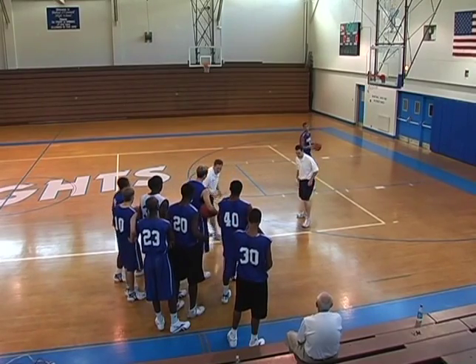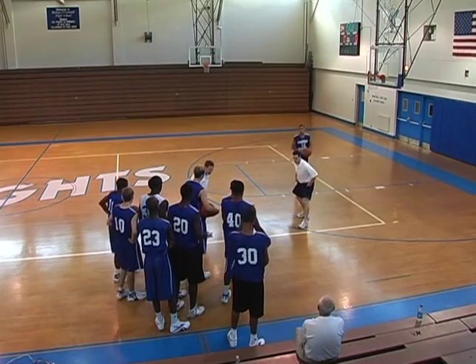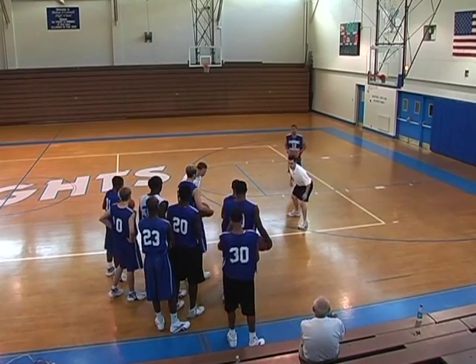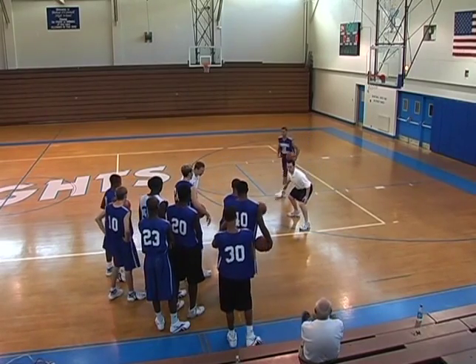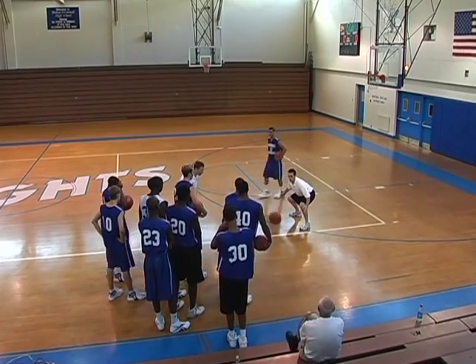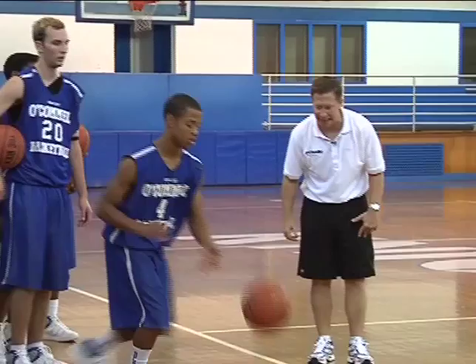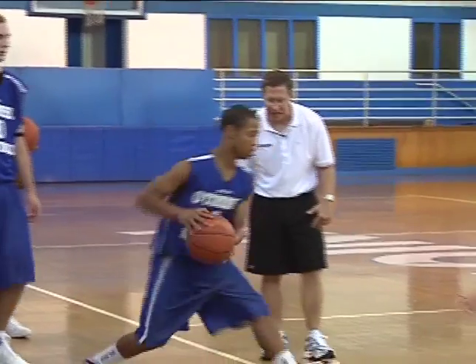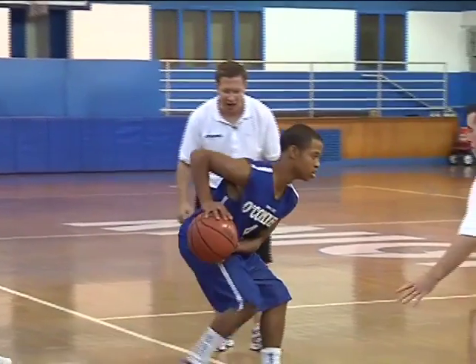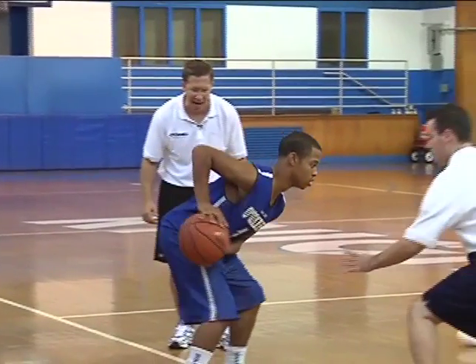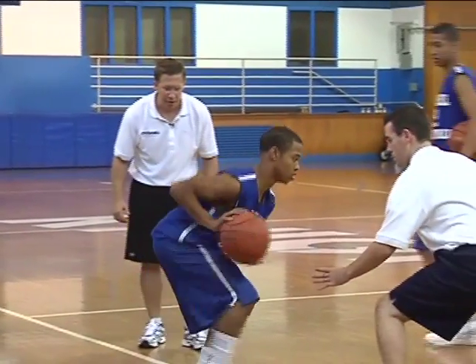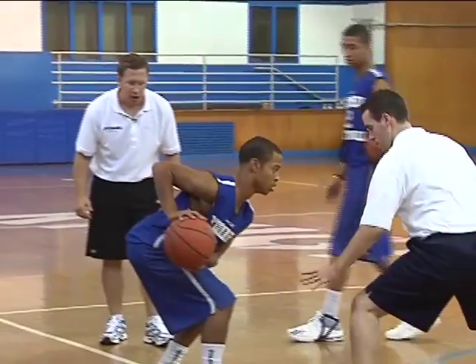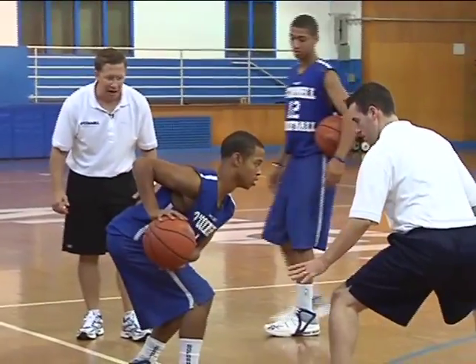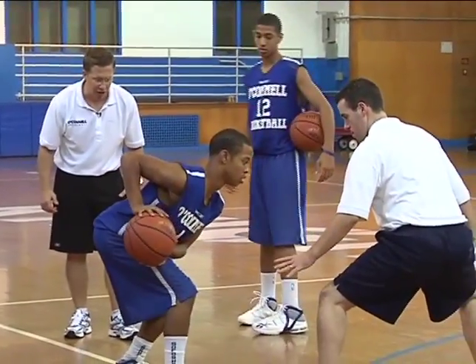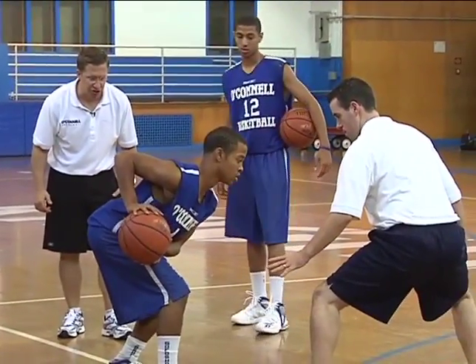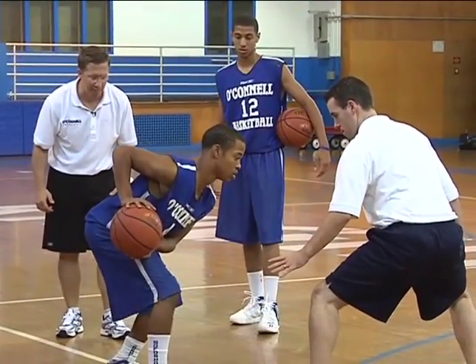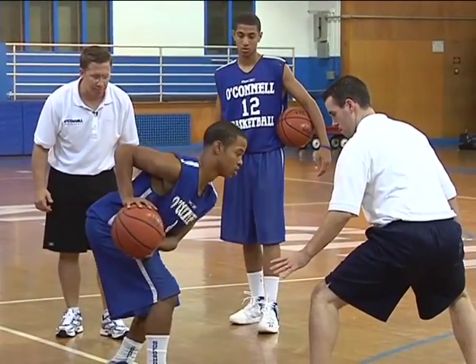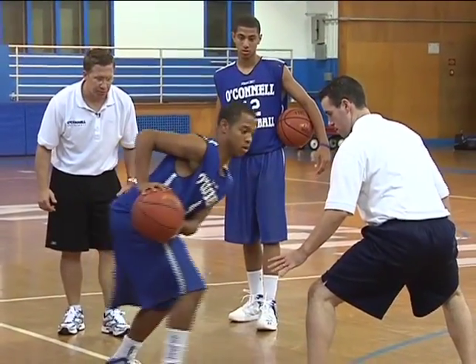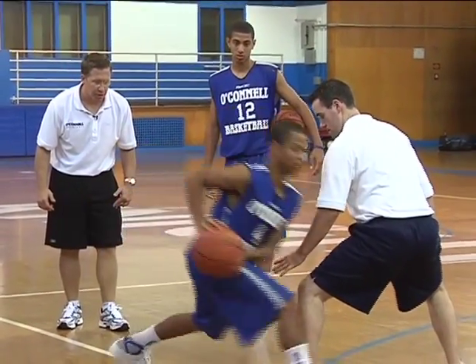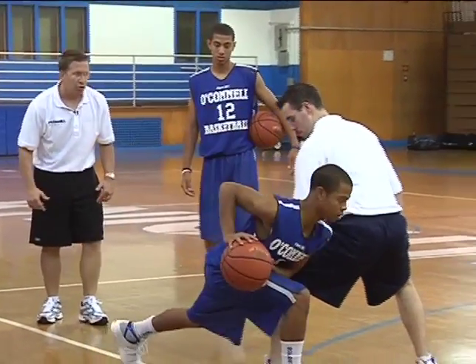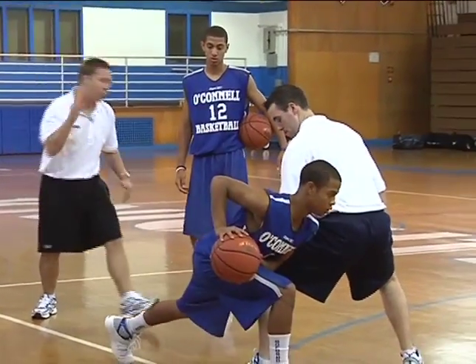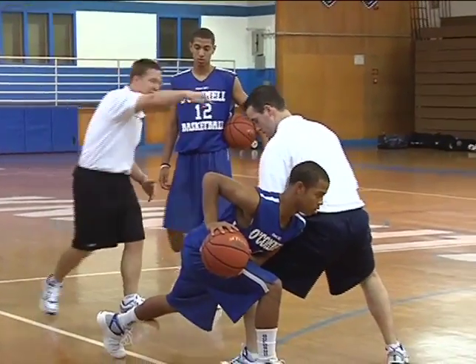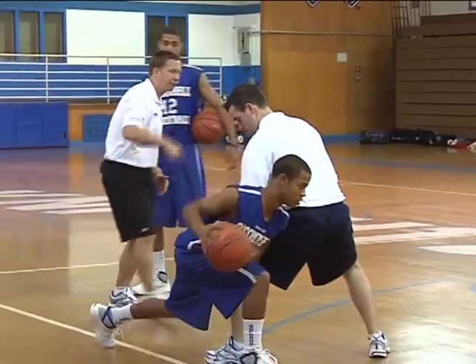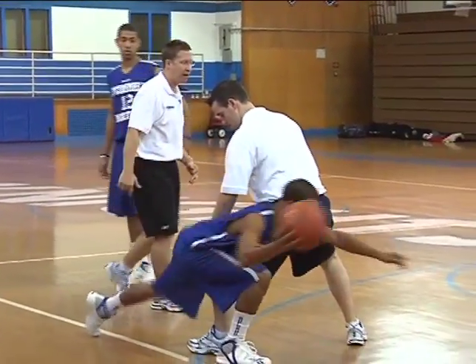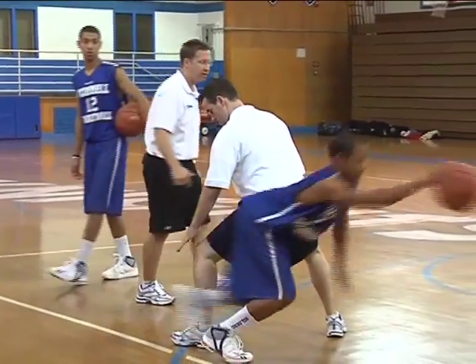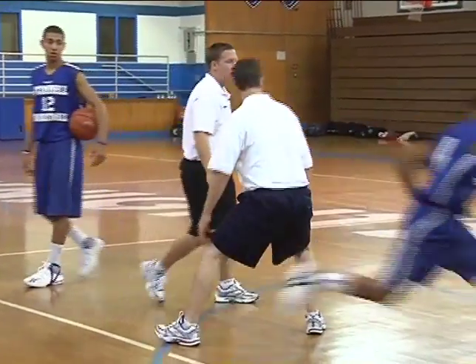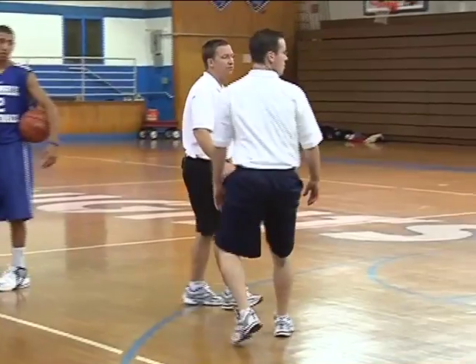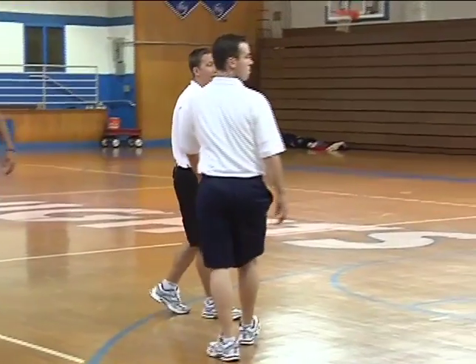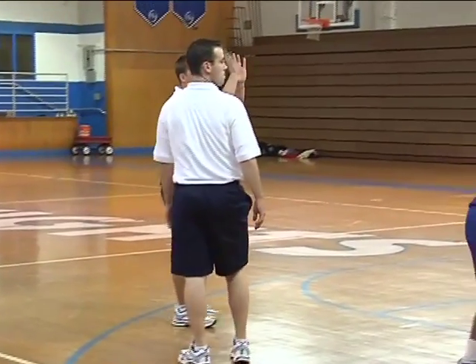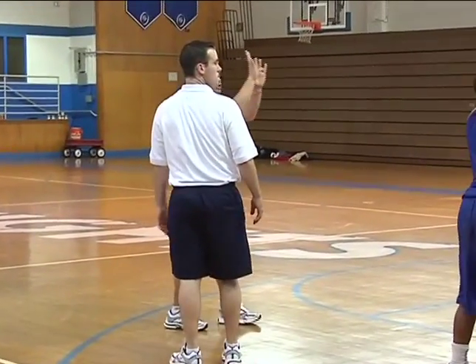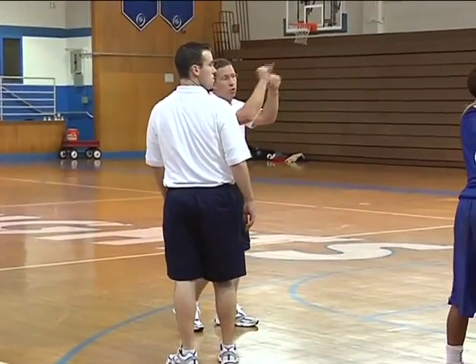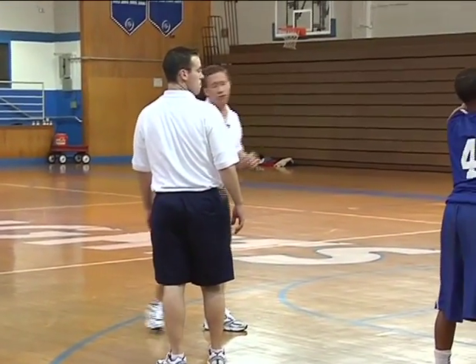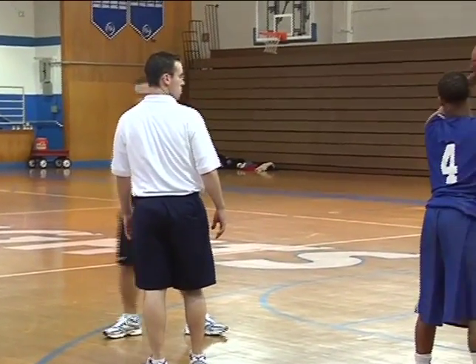Now watch Devin do it — he's right-handed. Jab, right foot step, pushes it out in front, jump stop or heel-toe for a shot.